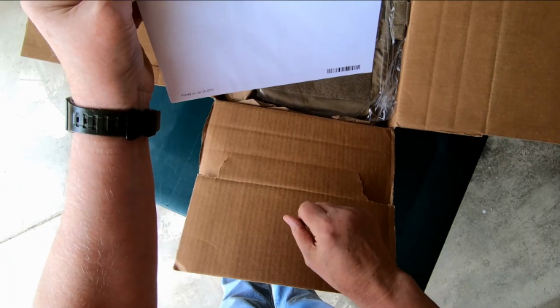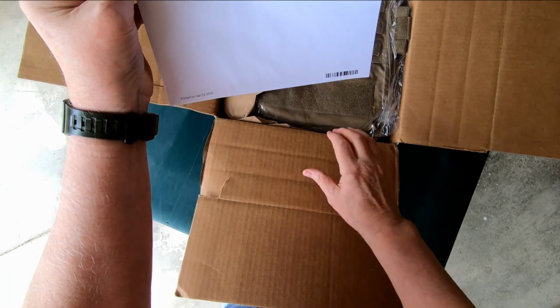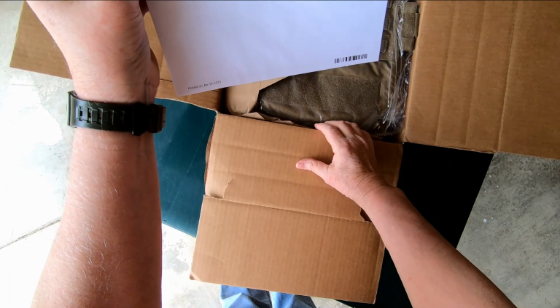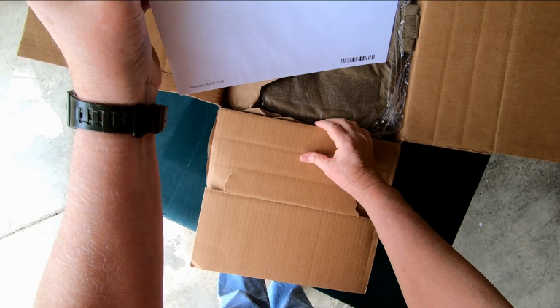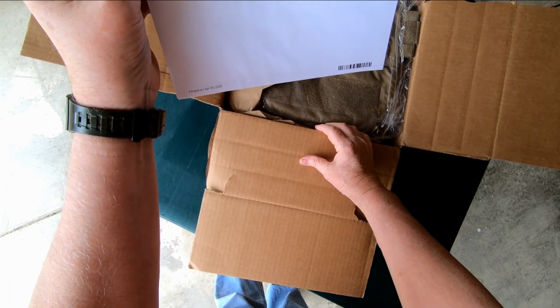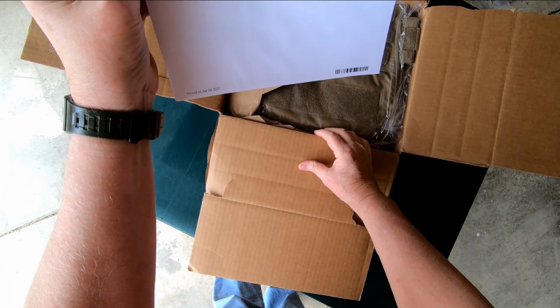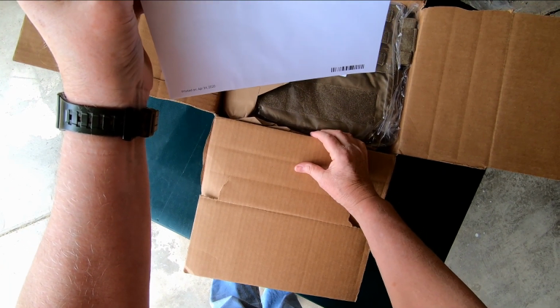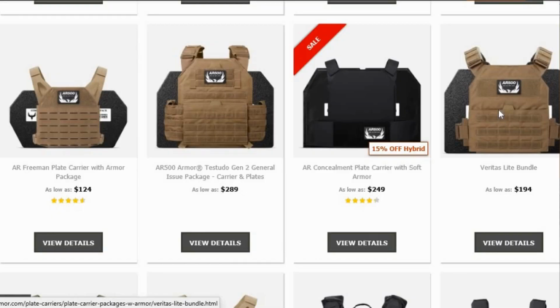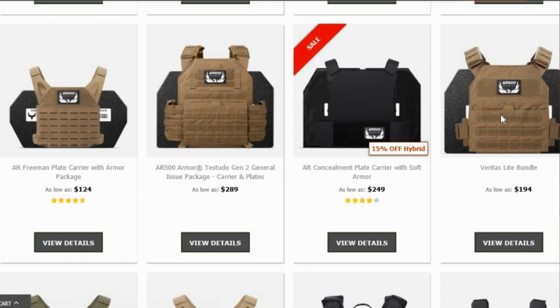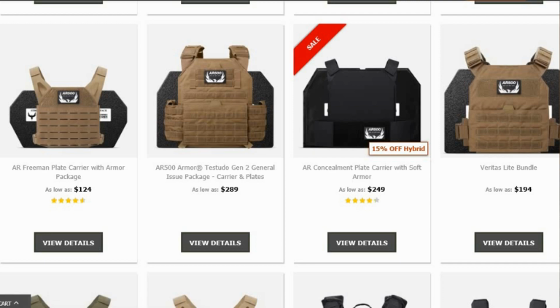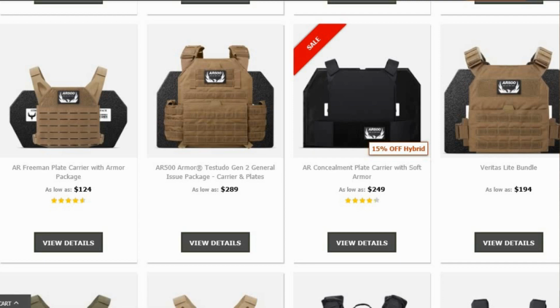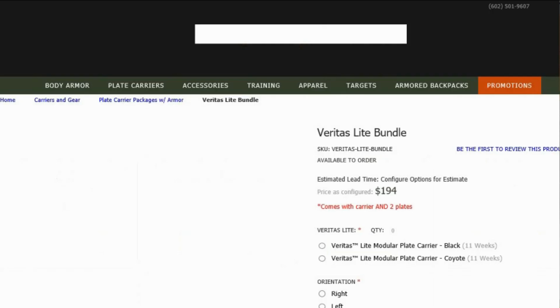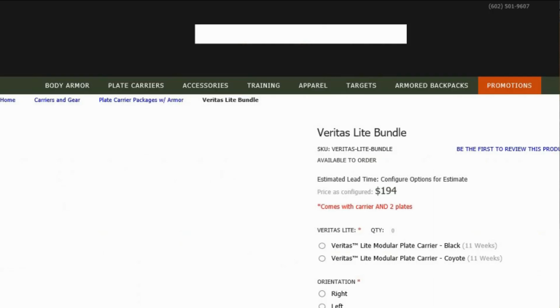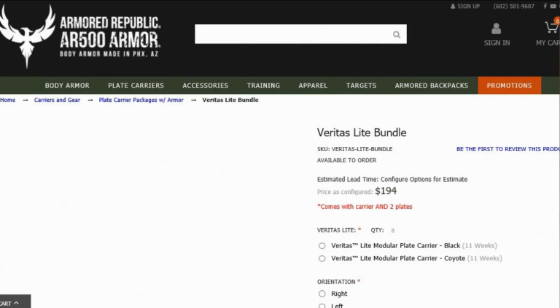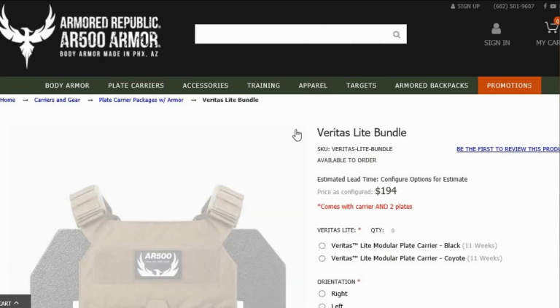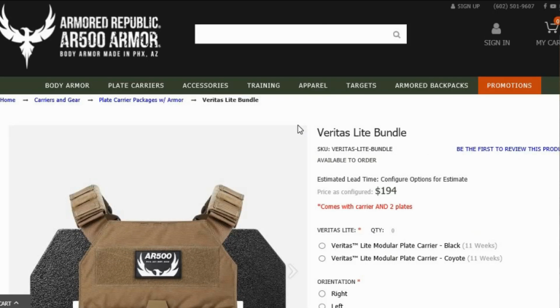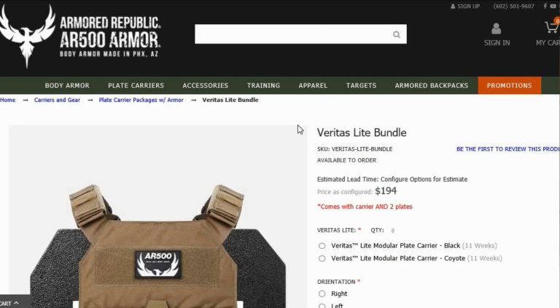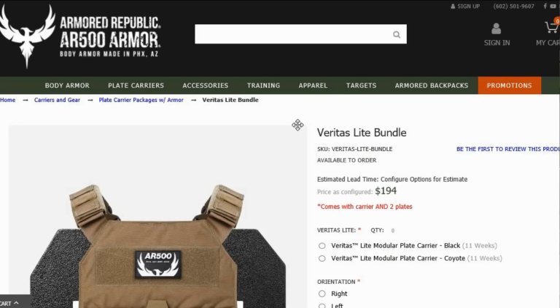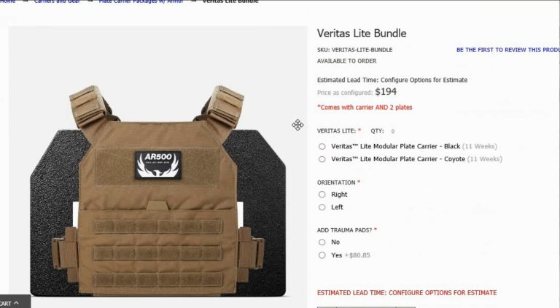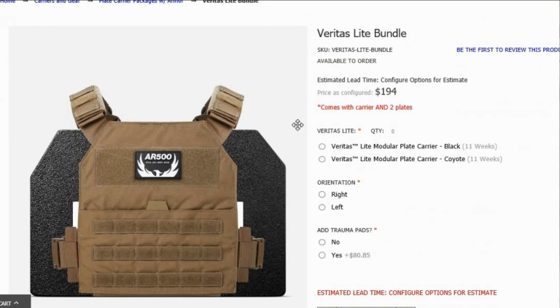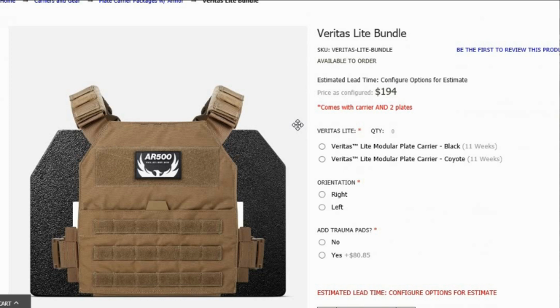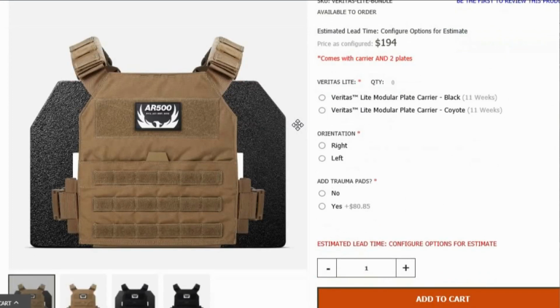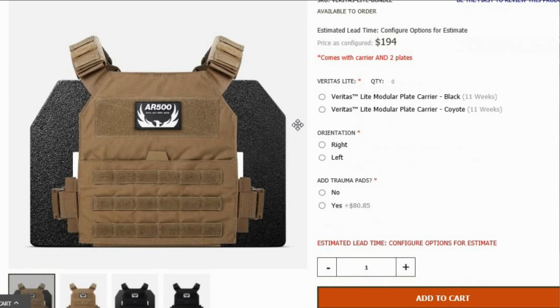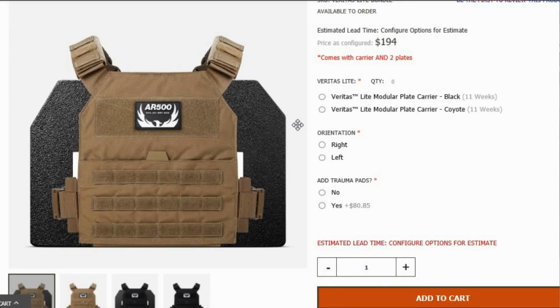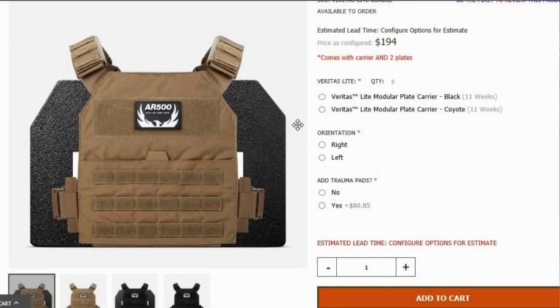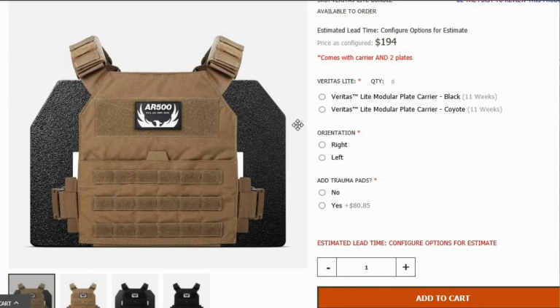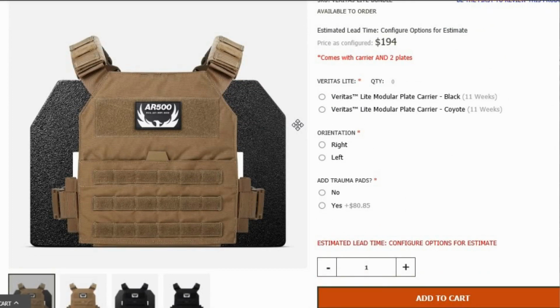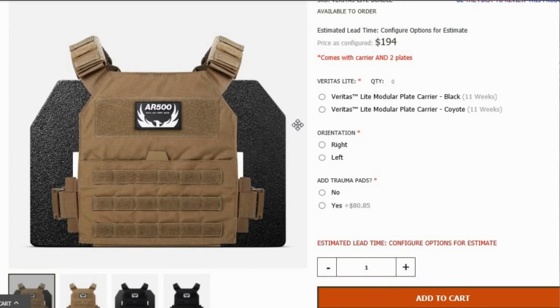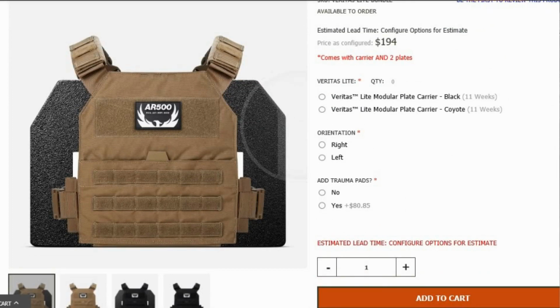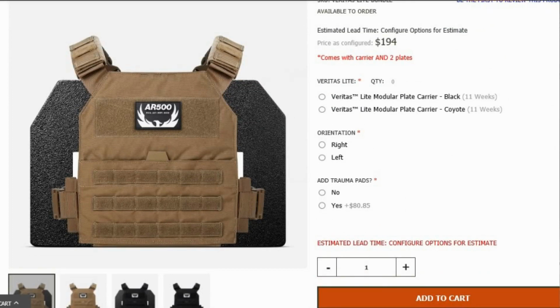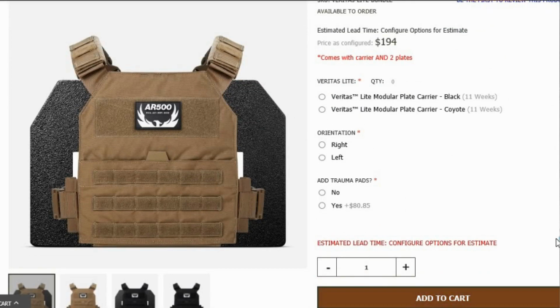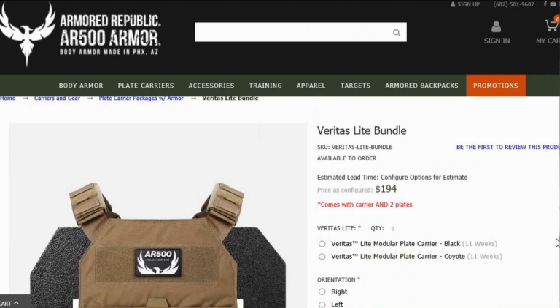I got the Veritas Lite bundle with the Veritas Lite modular plate carrier in Coyote and two Level 3 10x12 multi-curve base coat panels. With shipping, the grand total was $145.96. Not bad.